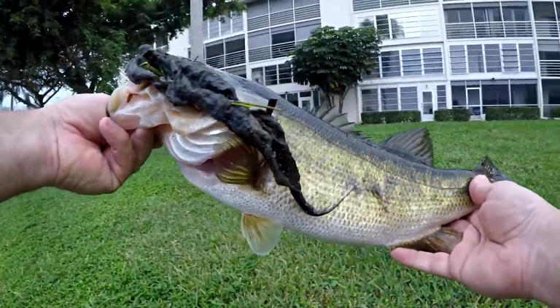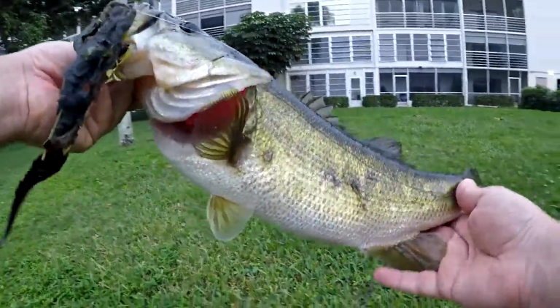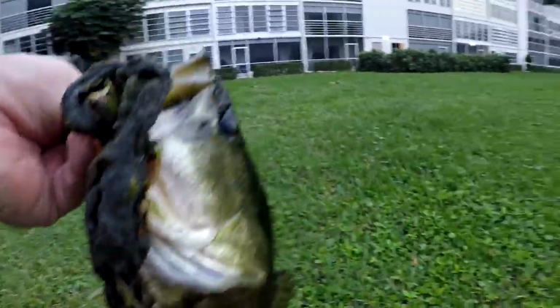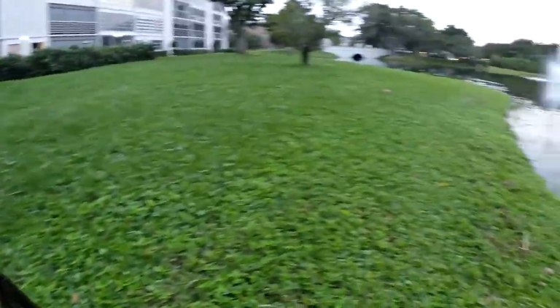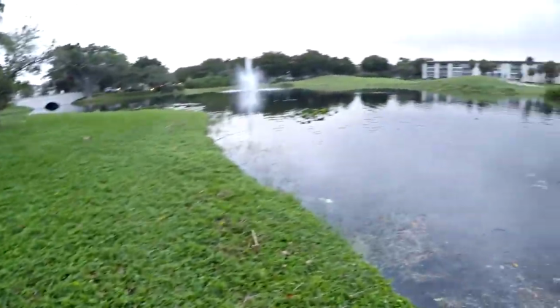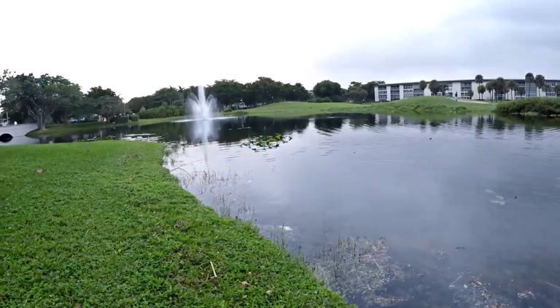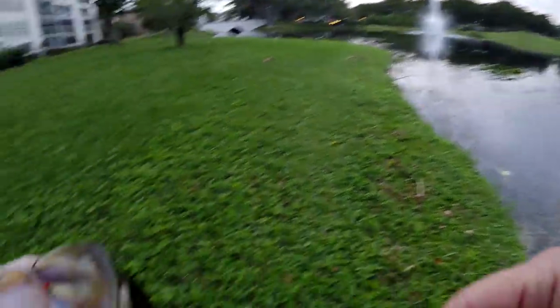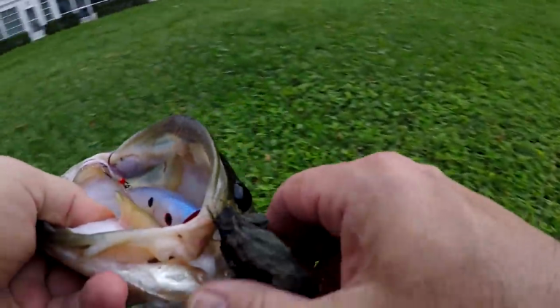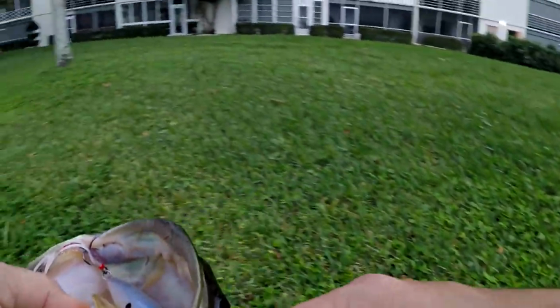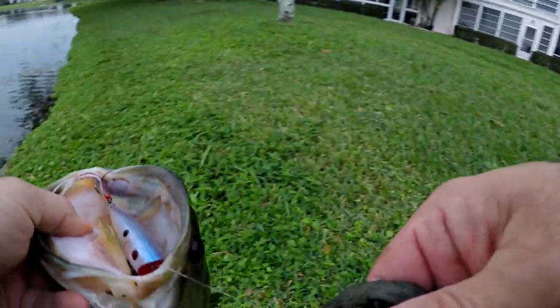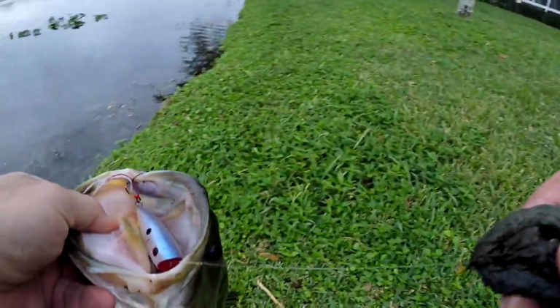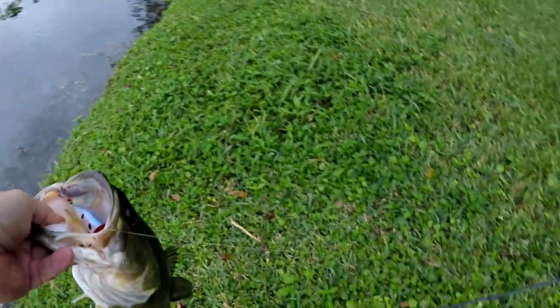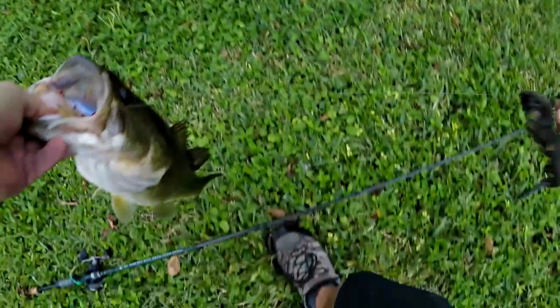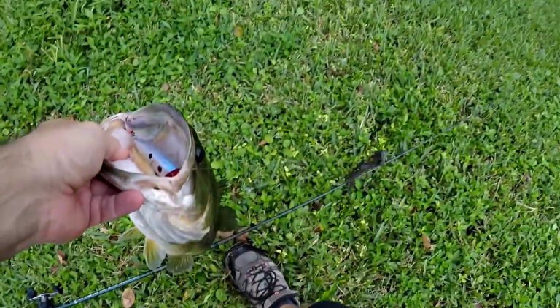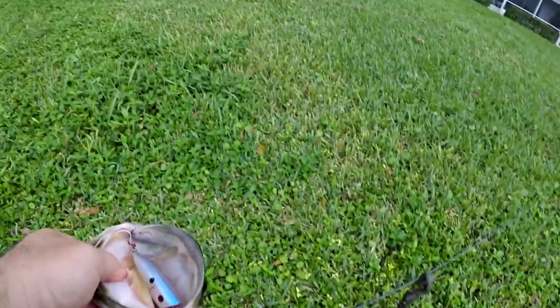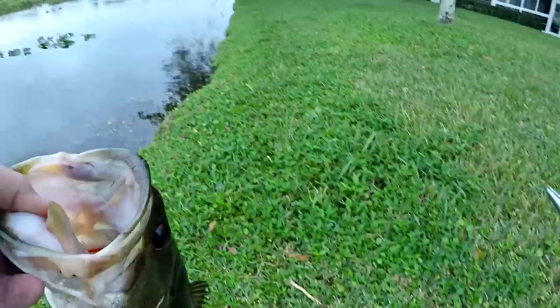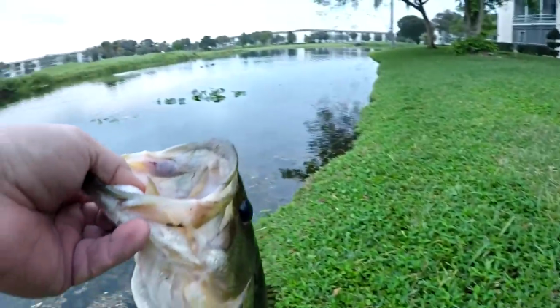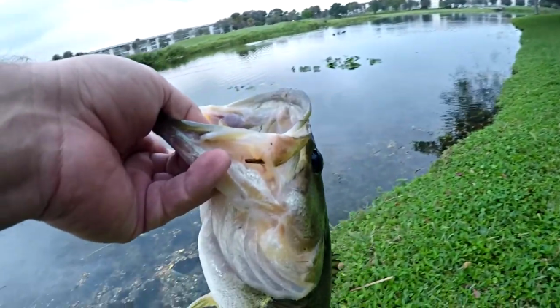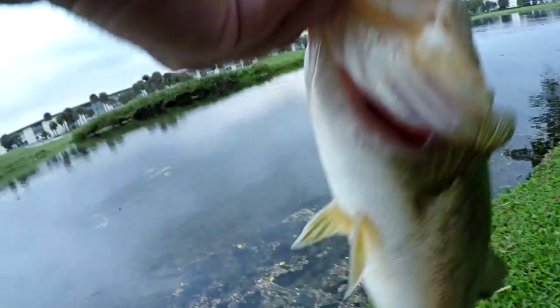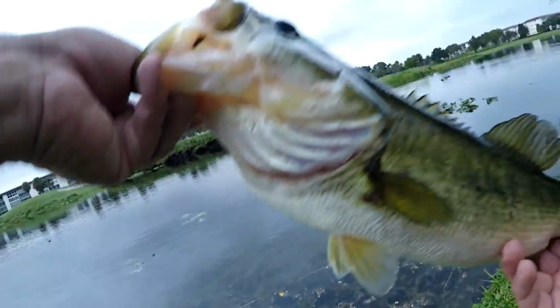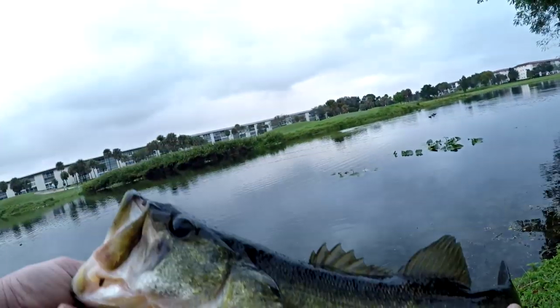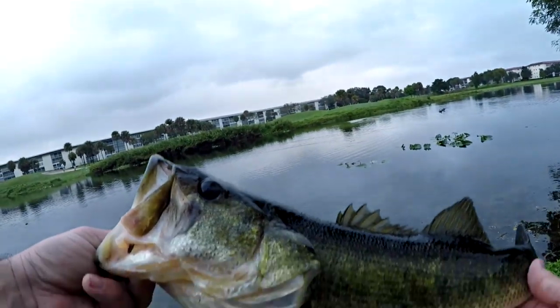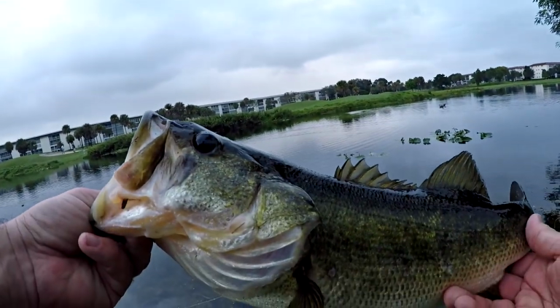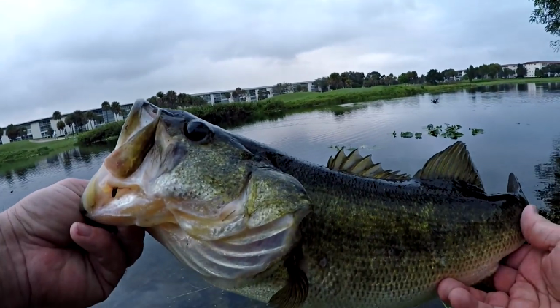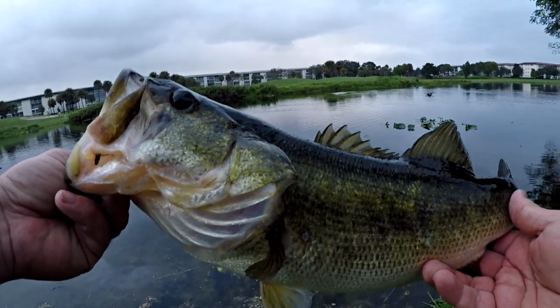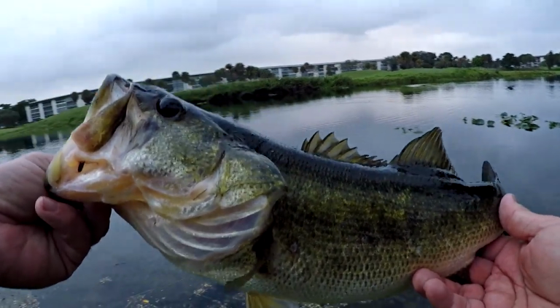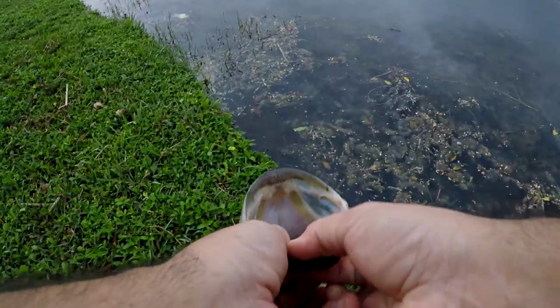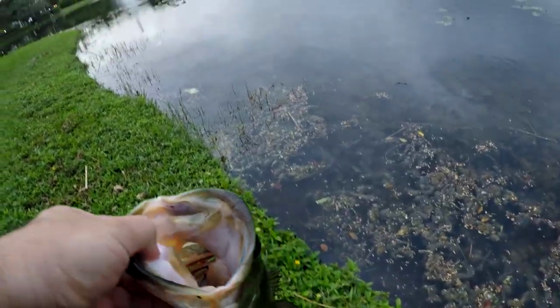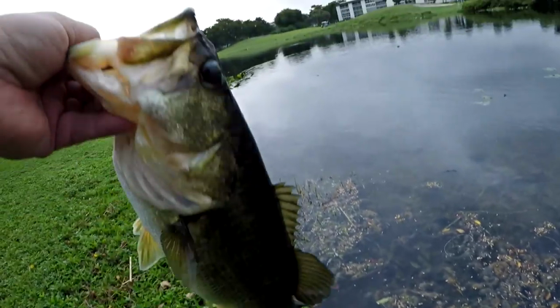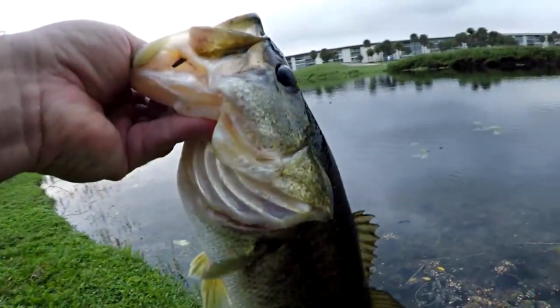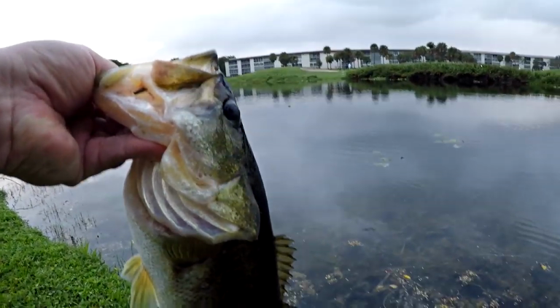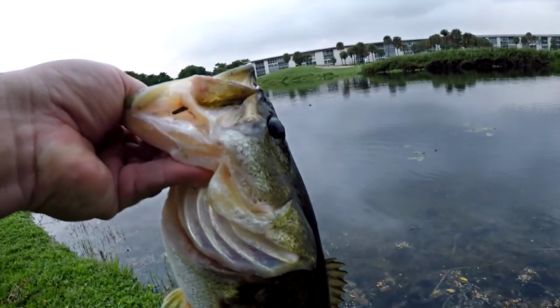Absolutely awesome. They just turned the fountain on — isn't that funny? Let me get the hook out. There it is, absolutely beautiful. I love this stuff. Let's get that one back in and see if we can get ourselves another one.